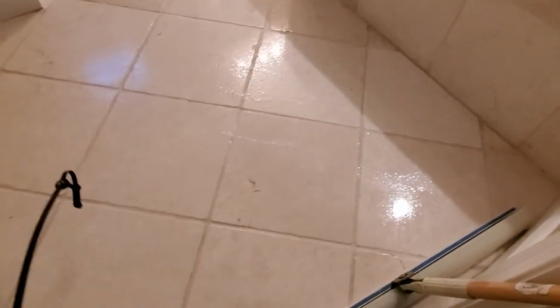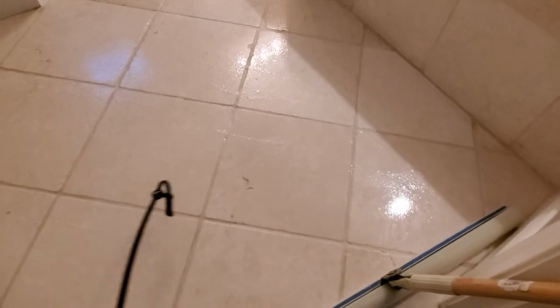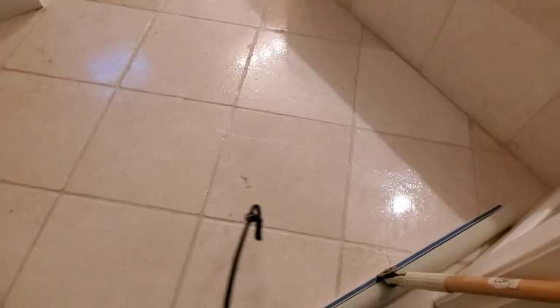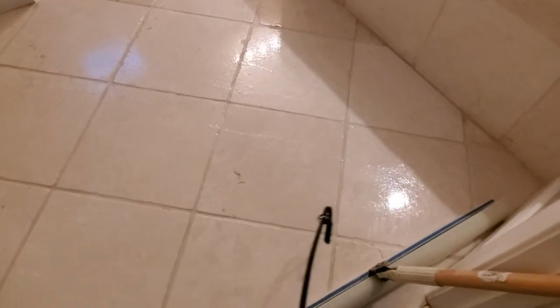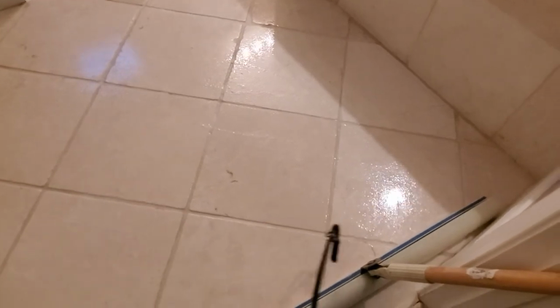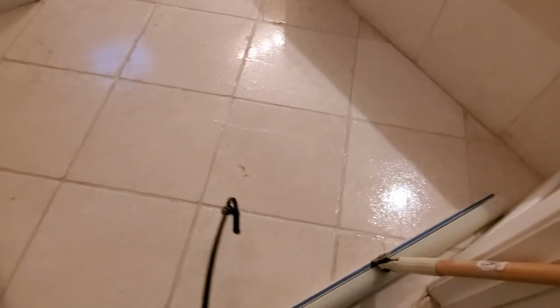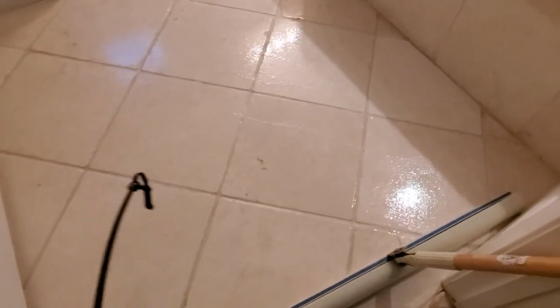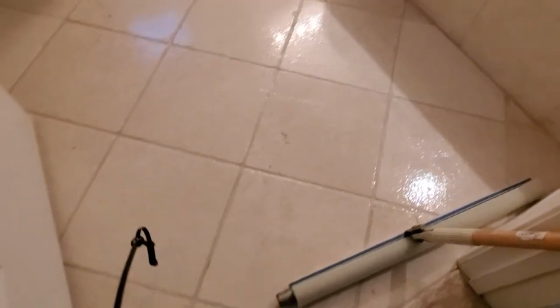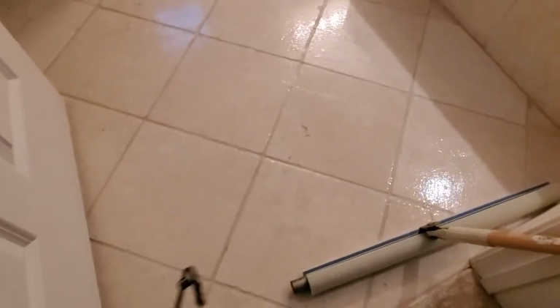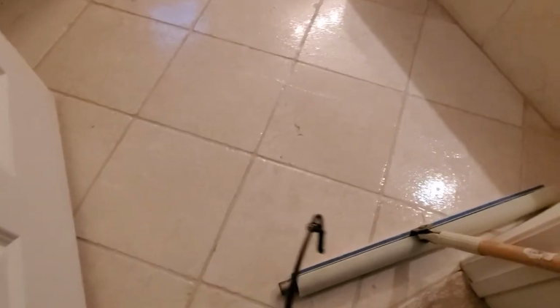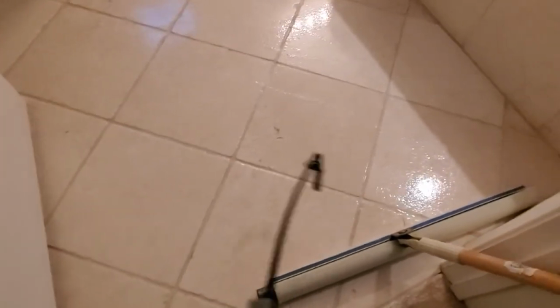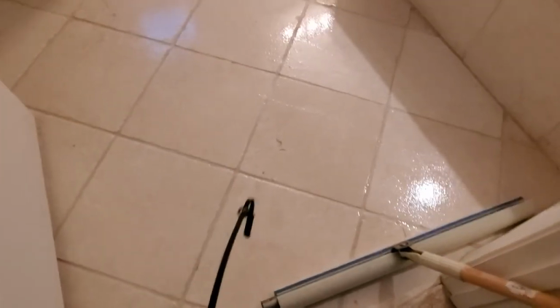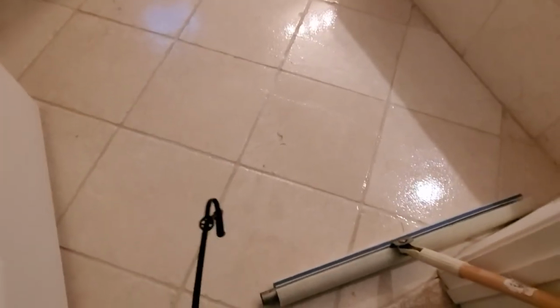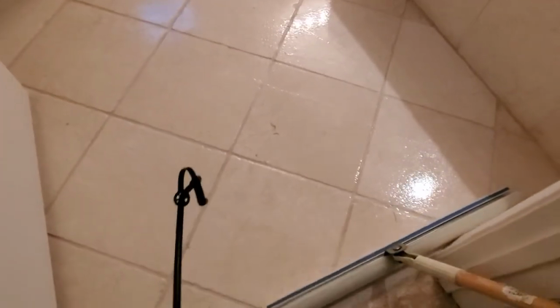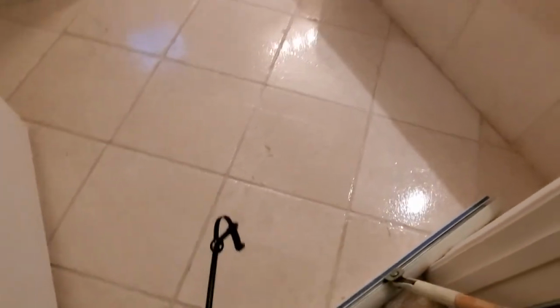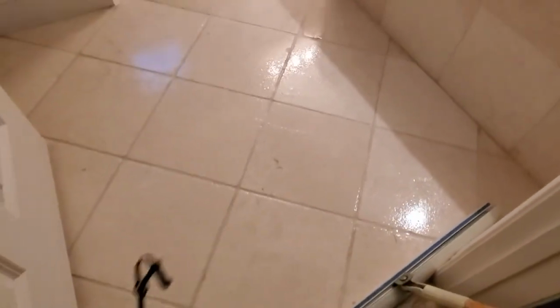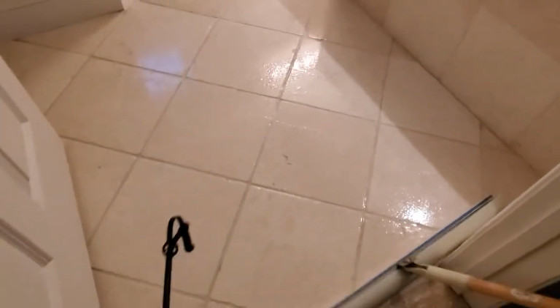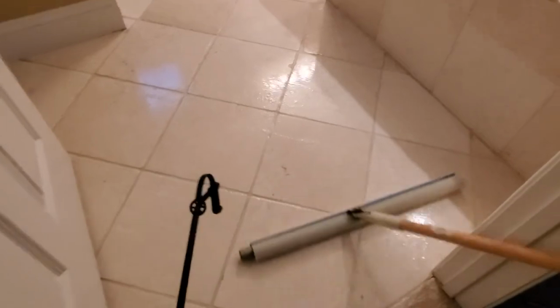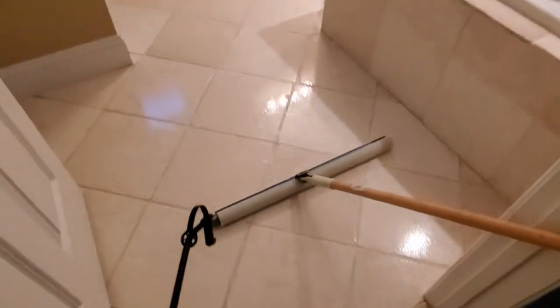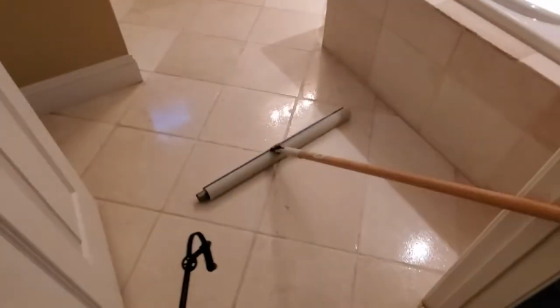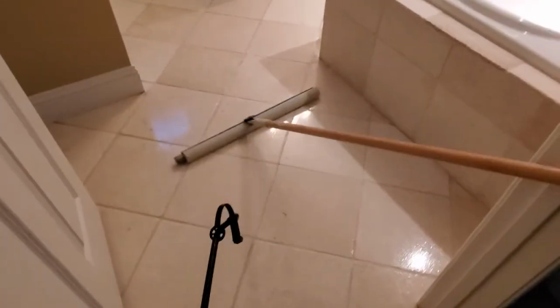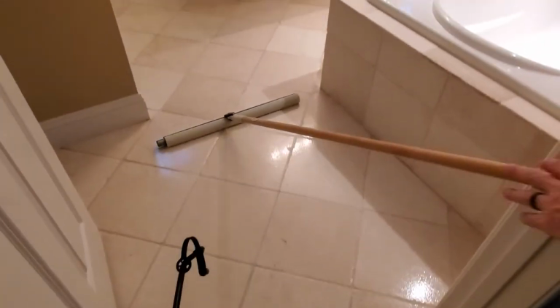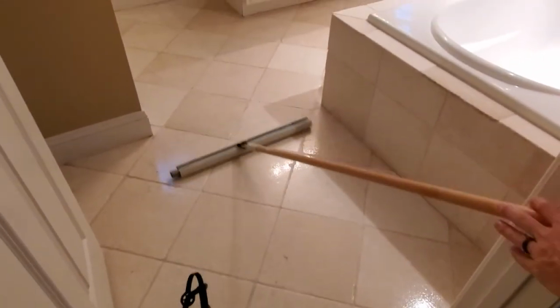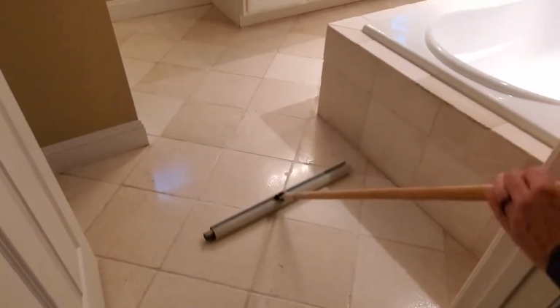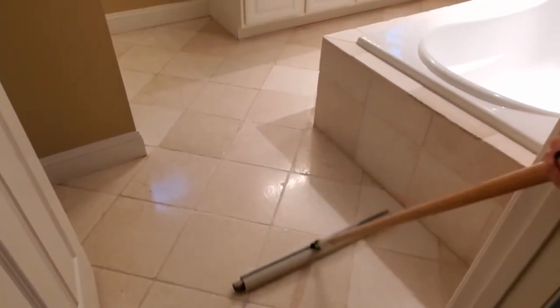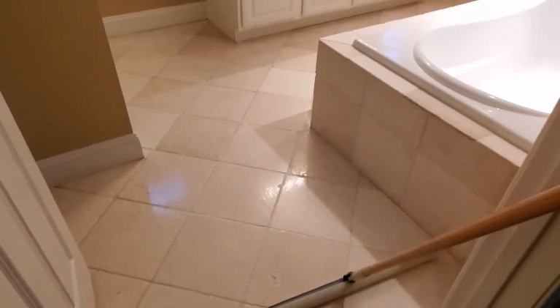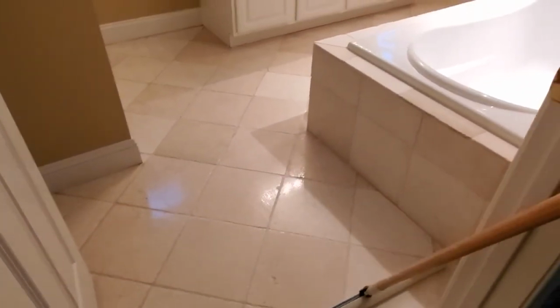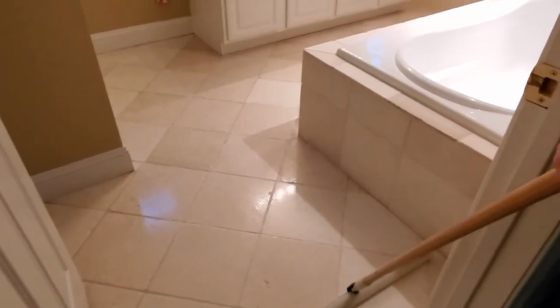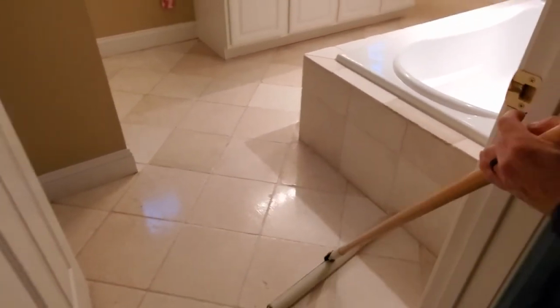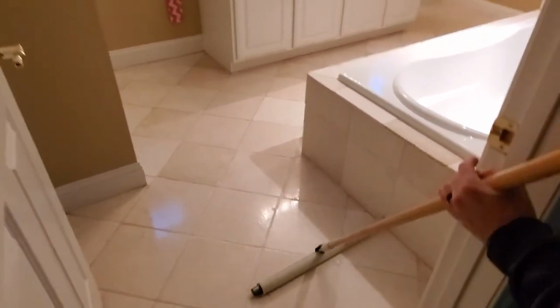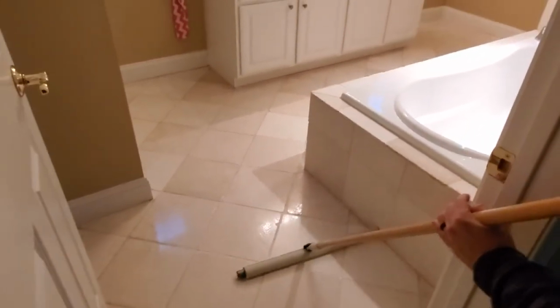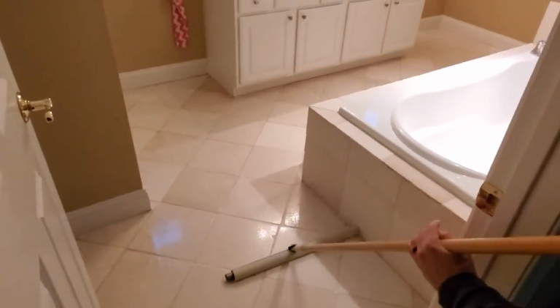For this floor, we're using a solvent-based impregnator sealer. We're doing two liberal coats. This will repel water and make it easier to clean.